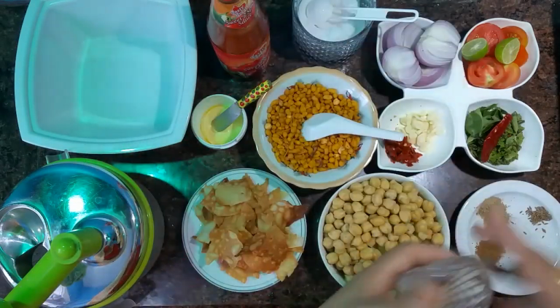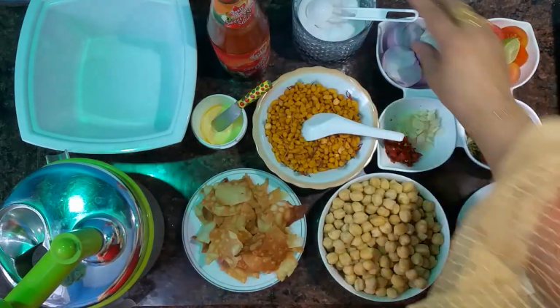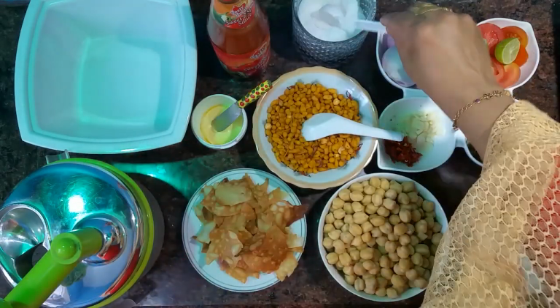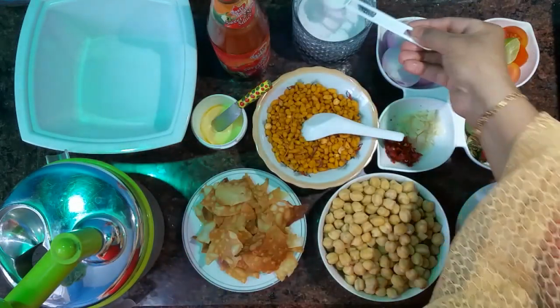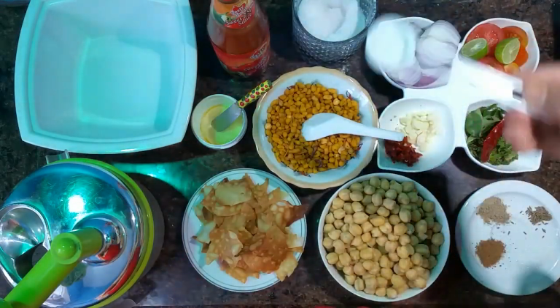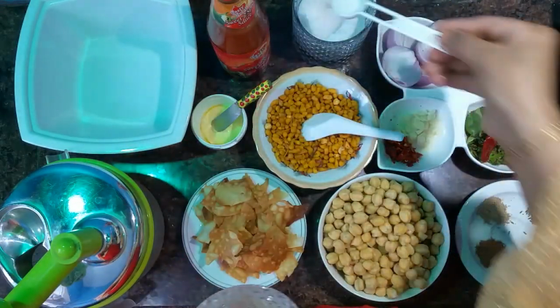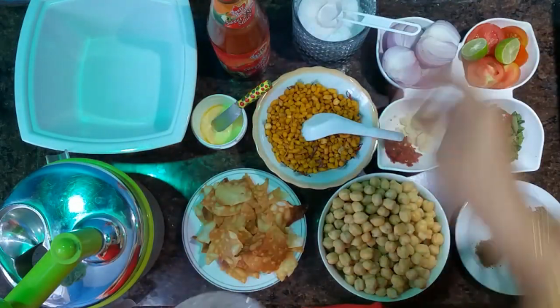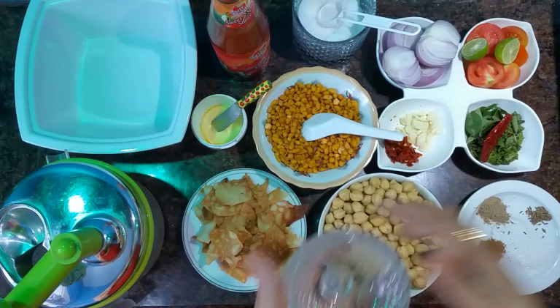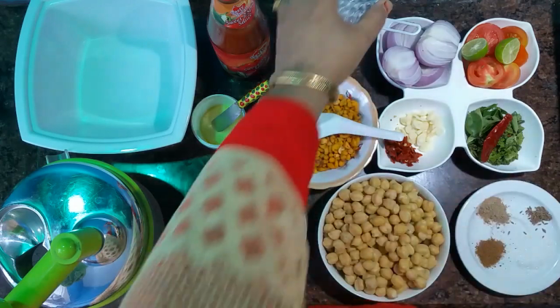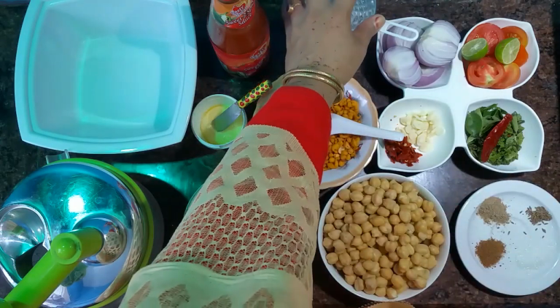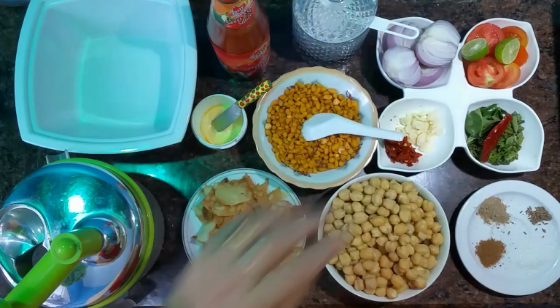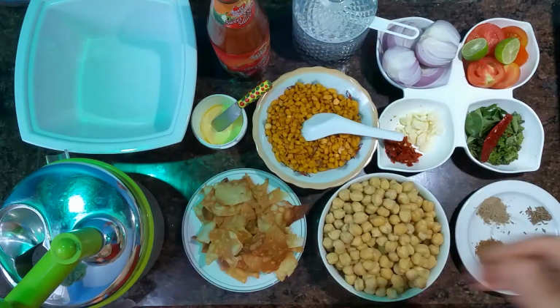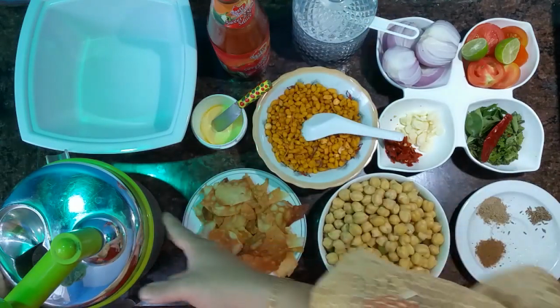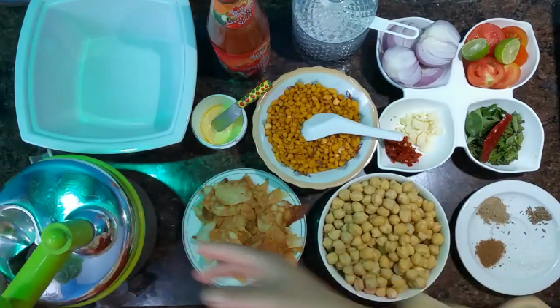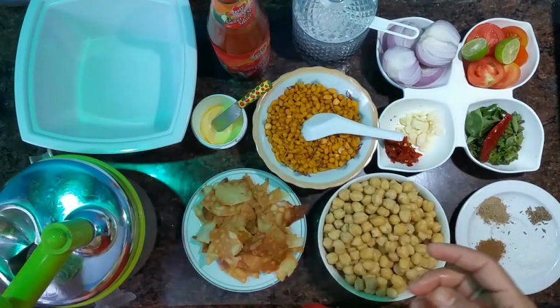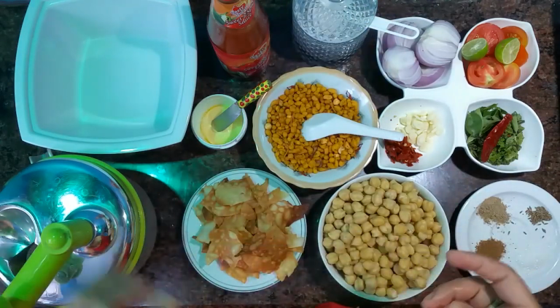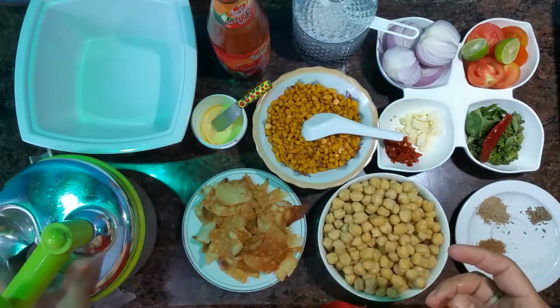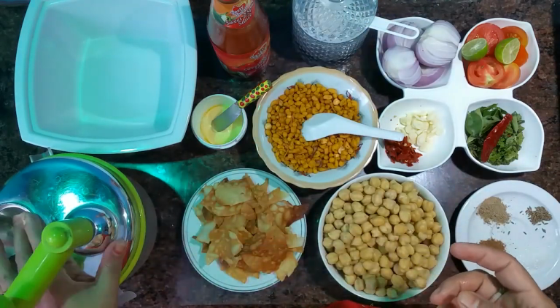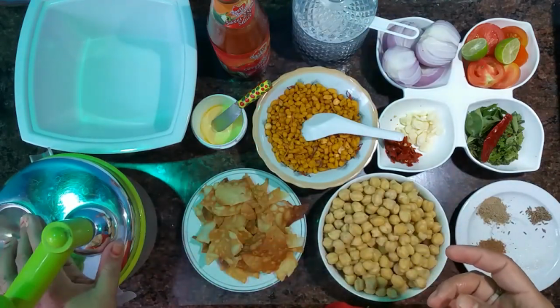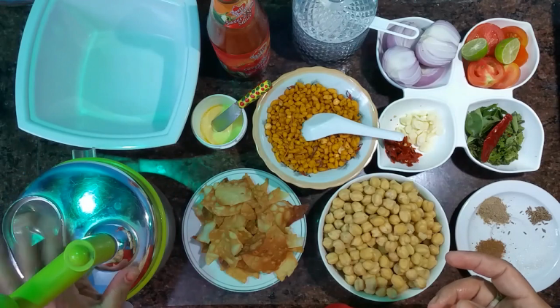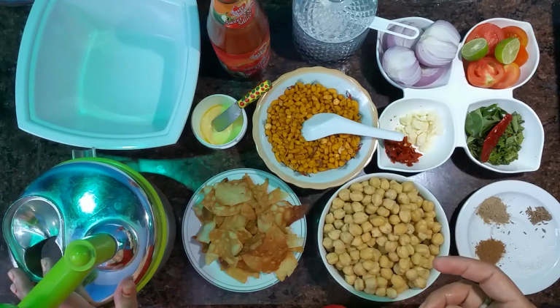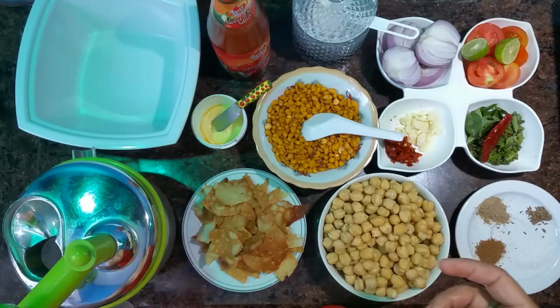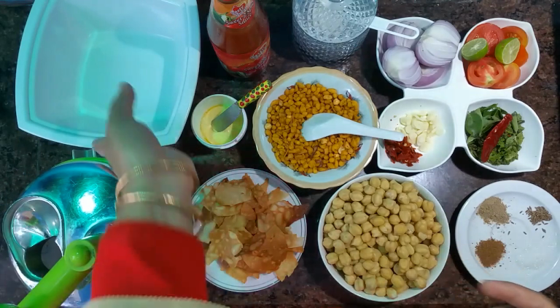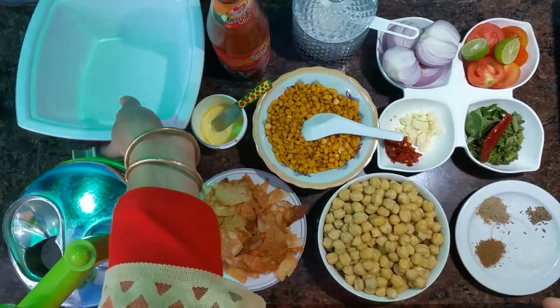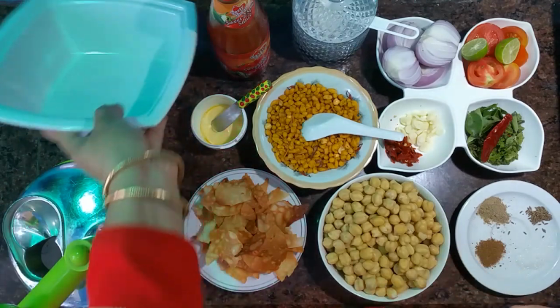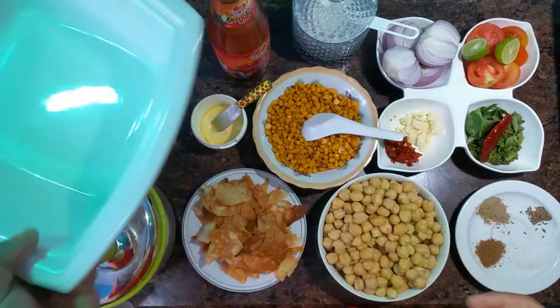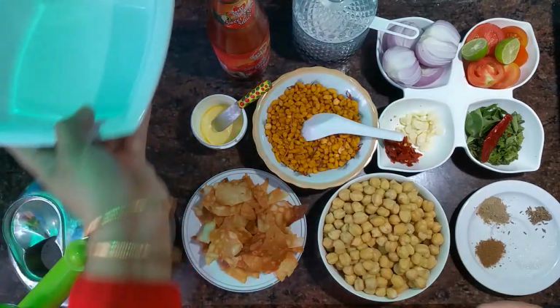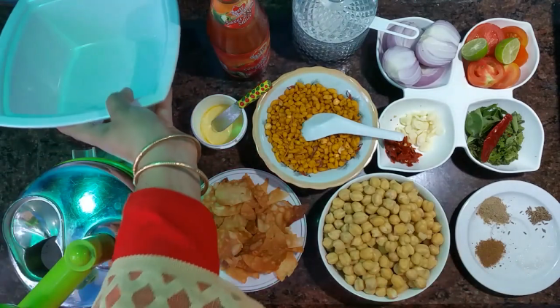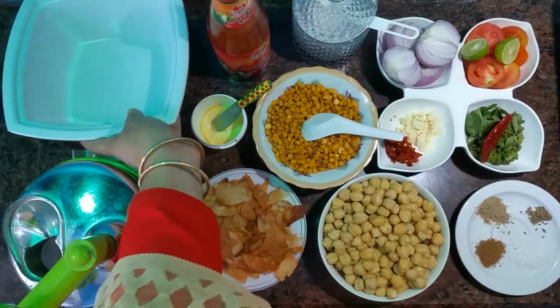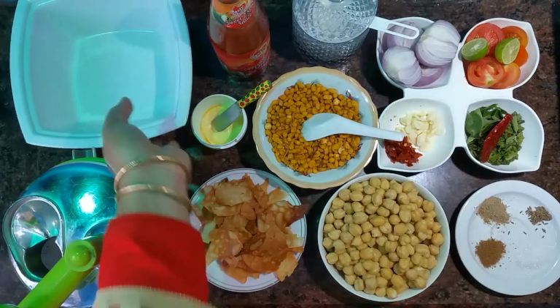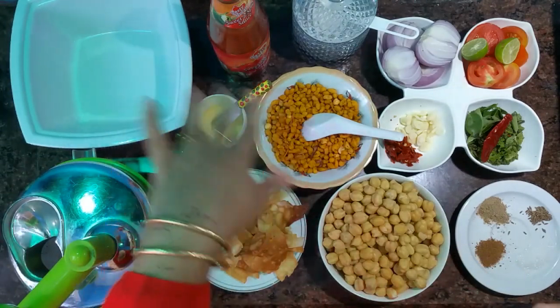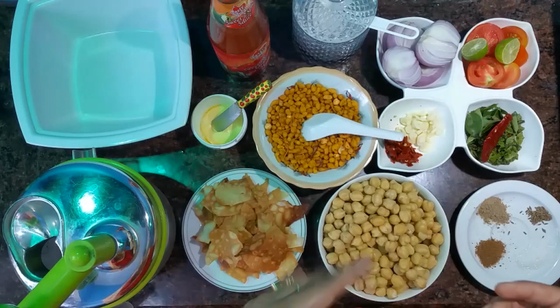This is a half teaspoon of salt. This uncle is a hand blender. I'm taking a bowl with some salt. You can add a bowl.